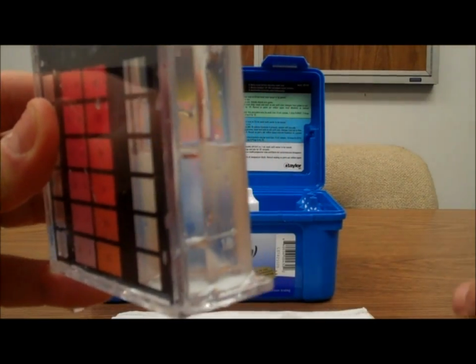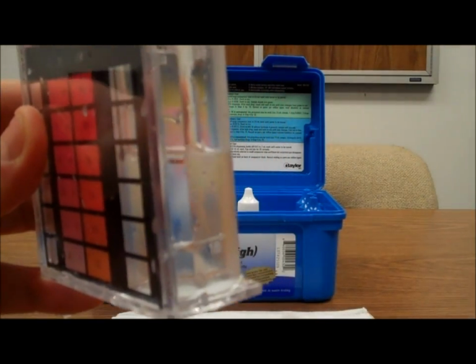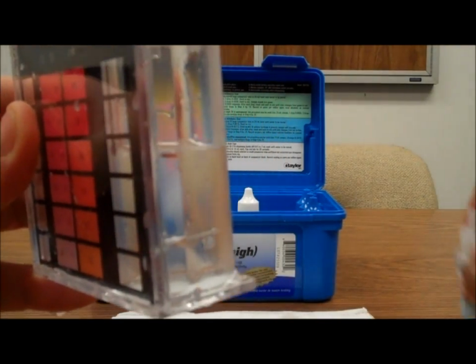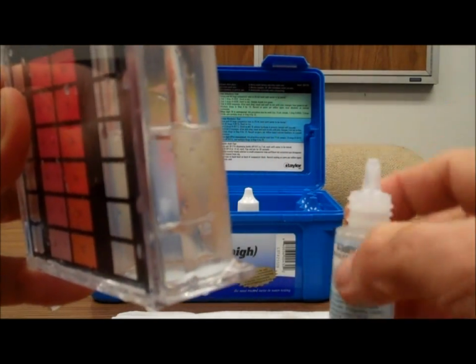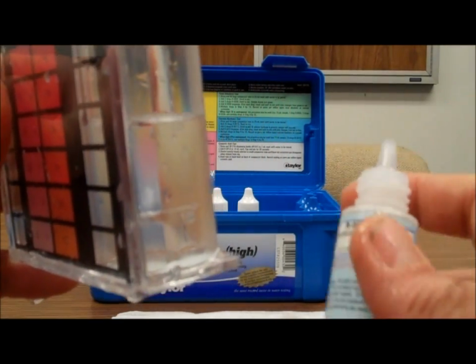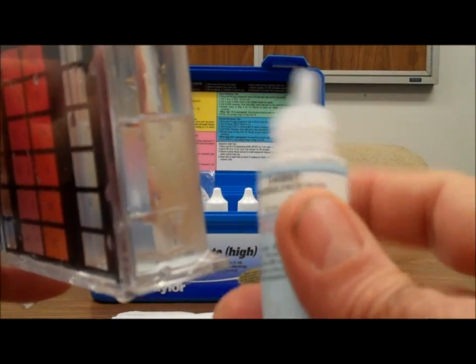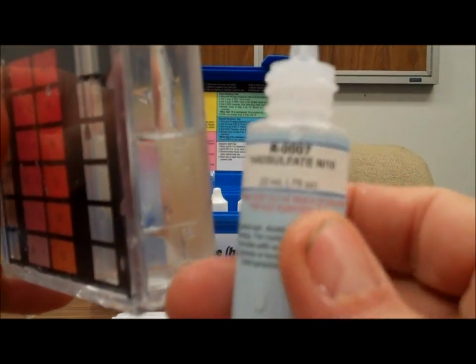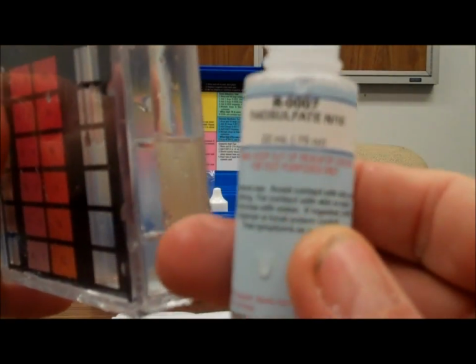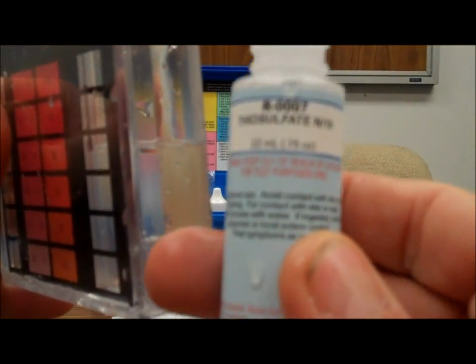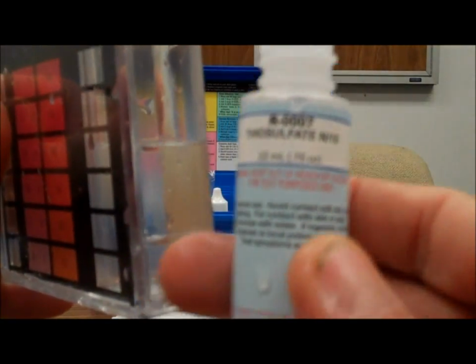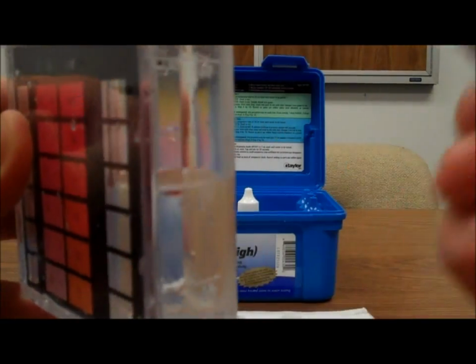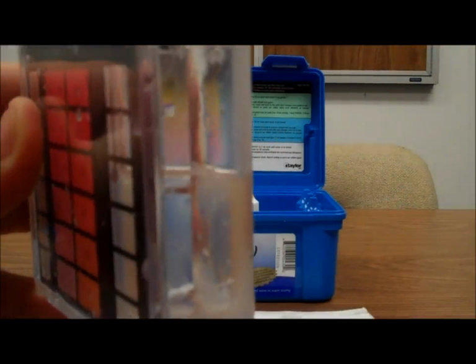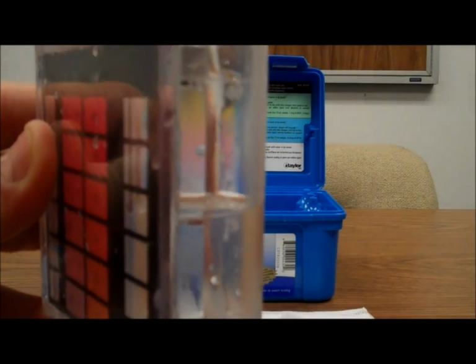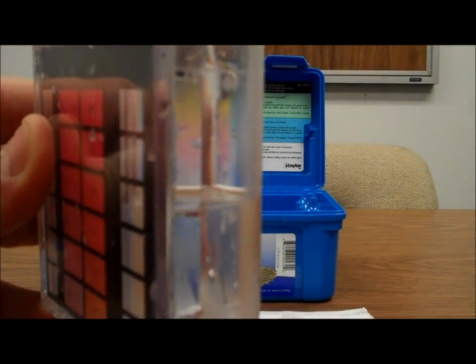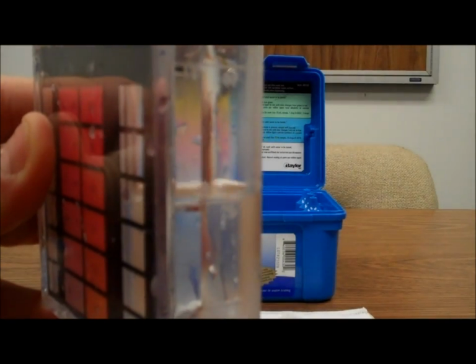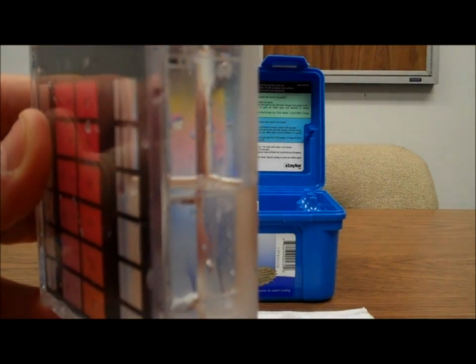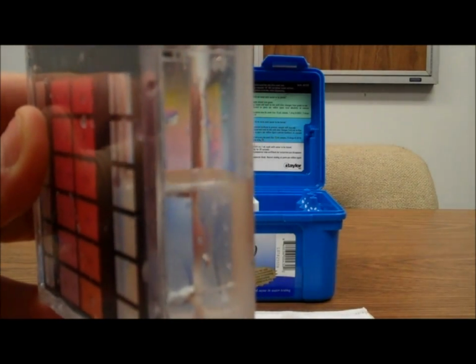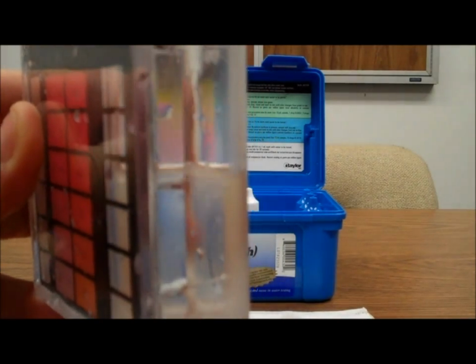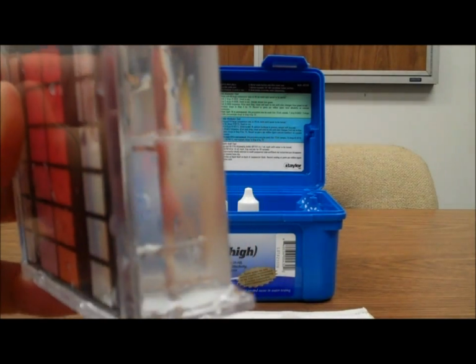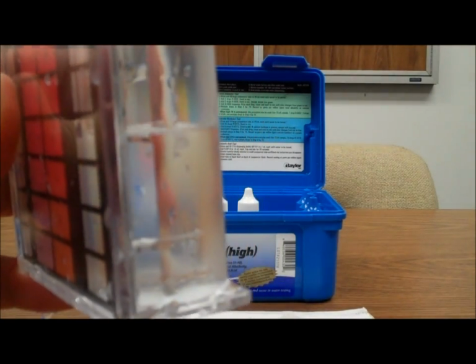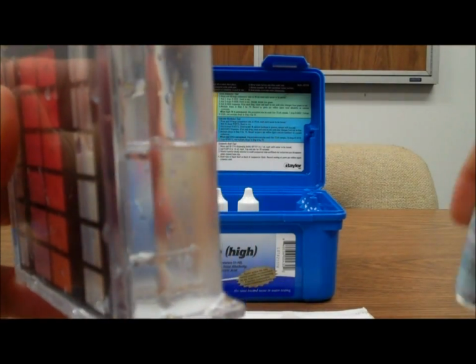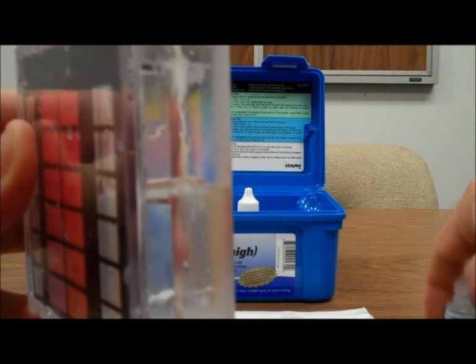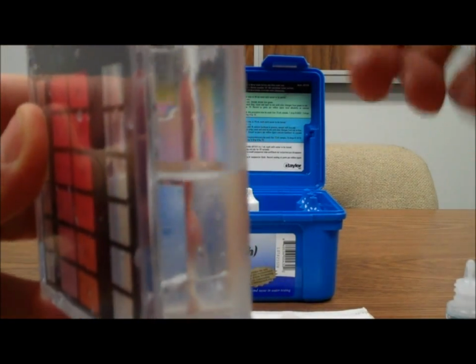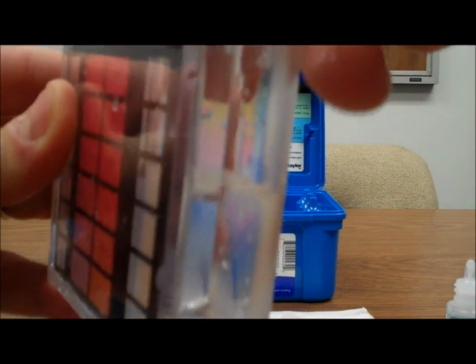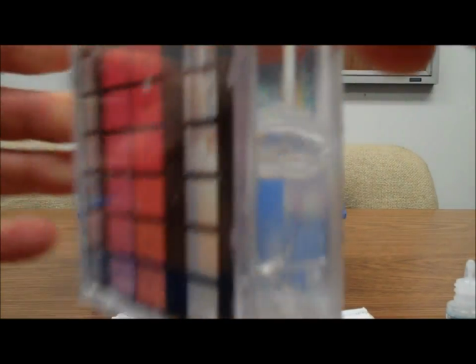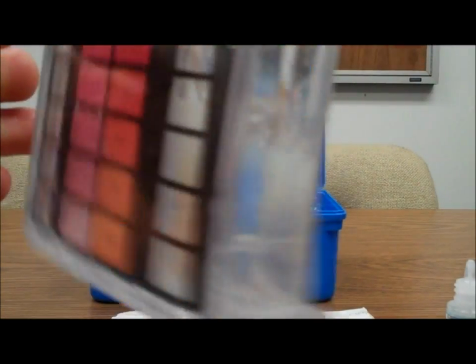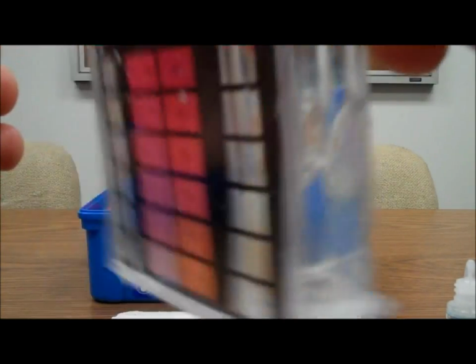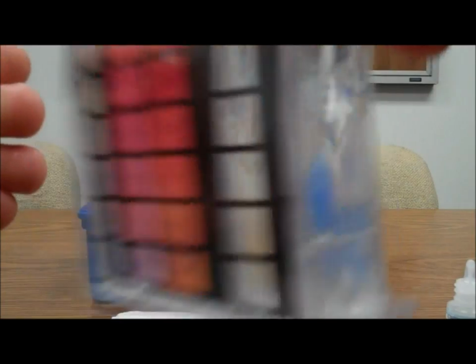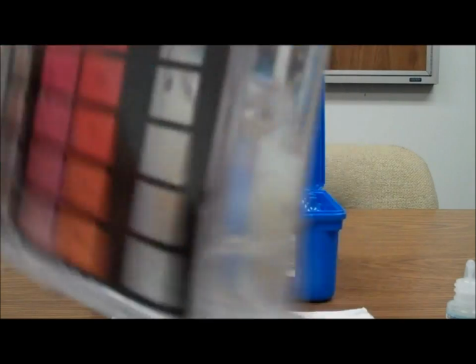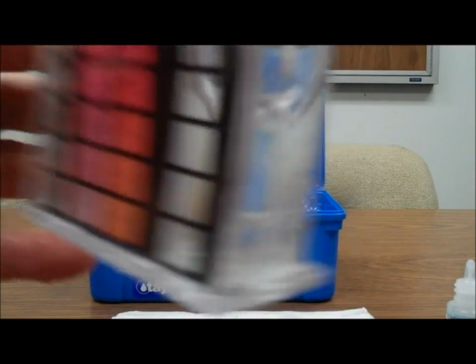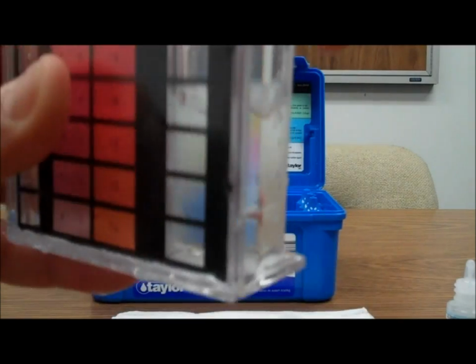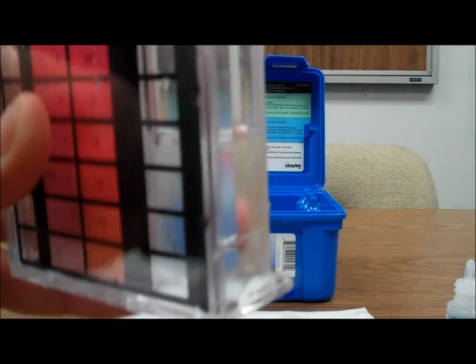The first one I'm going to add is reagent number 7. Just a few drops to neutralize the chlorine — that's what number 7 does. Swirl to mix.